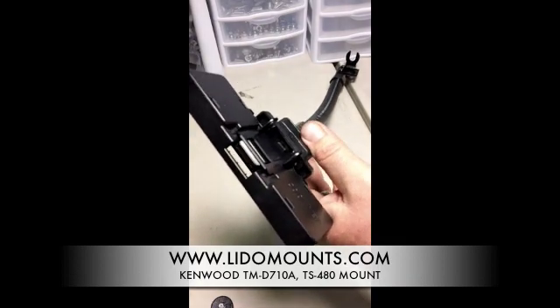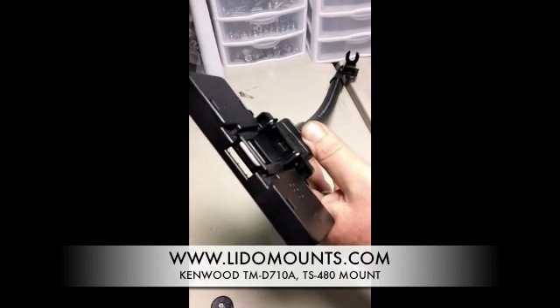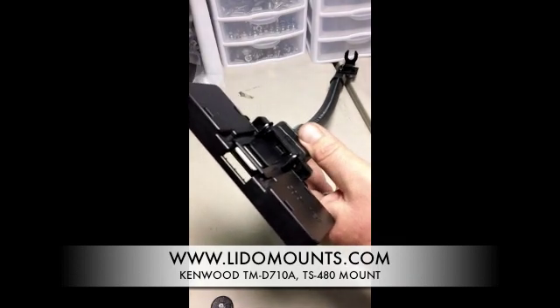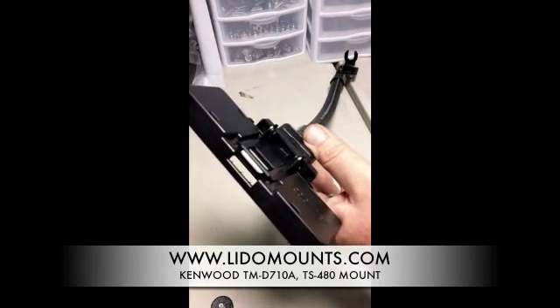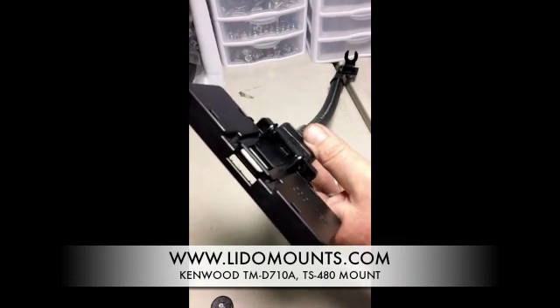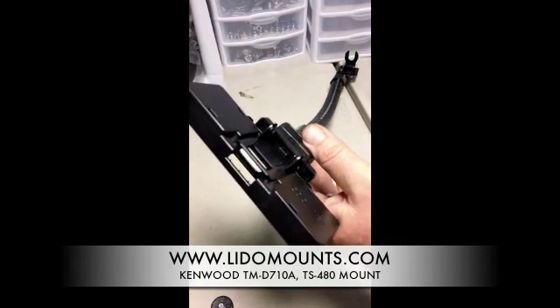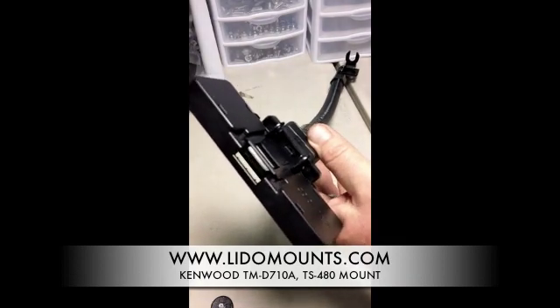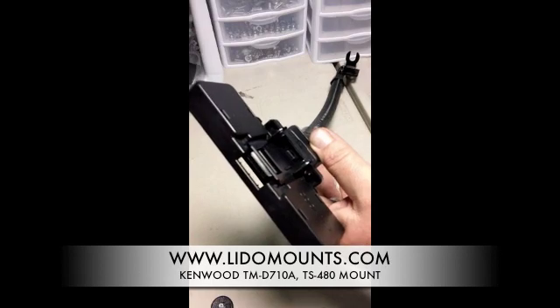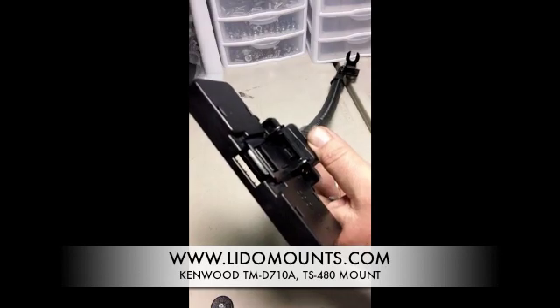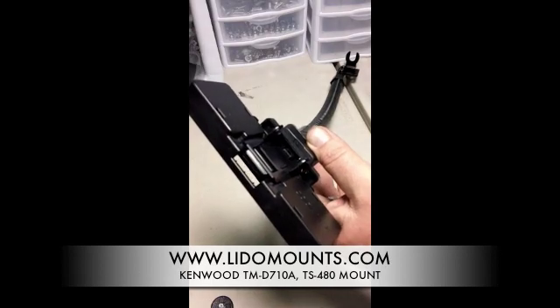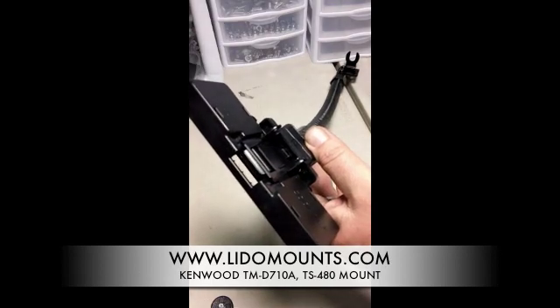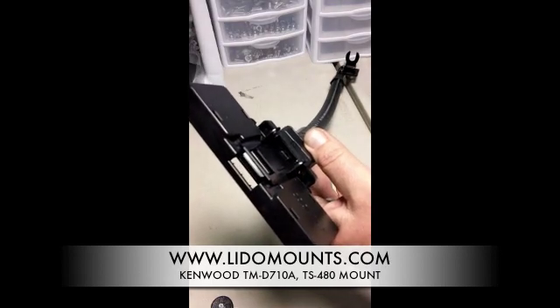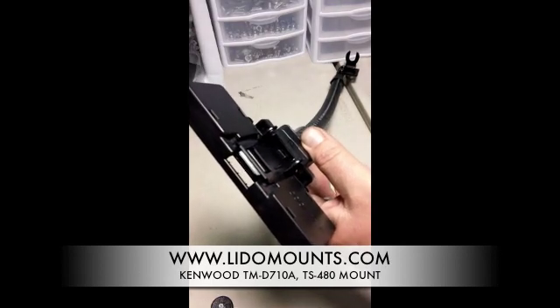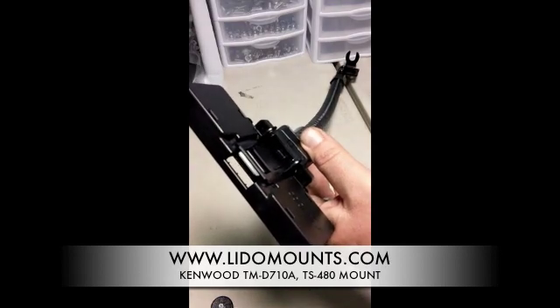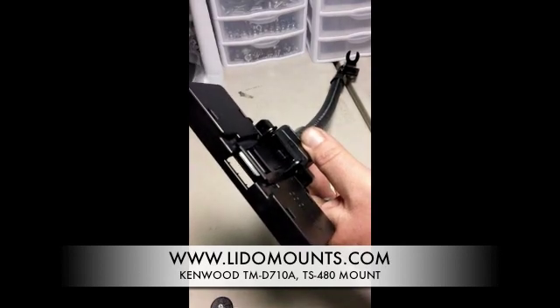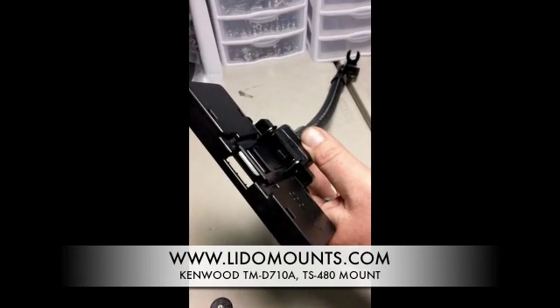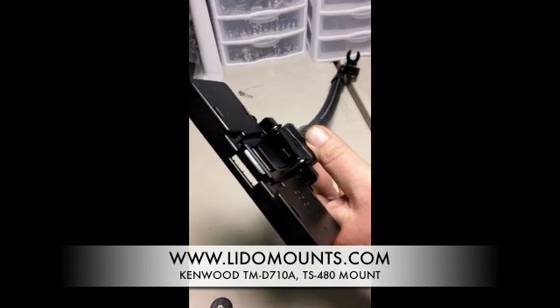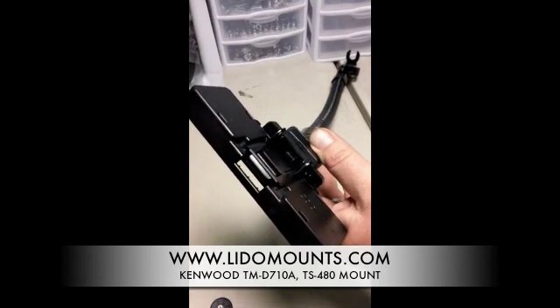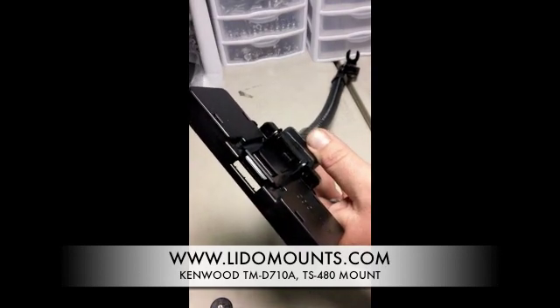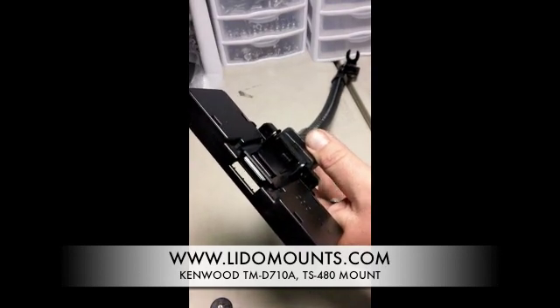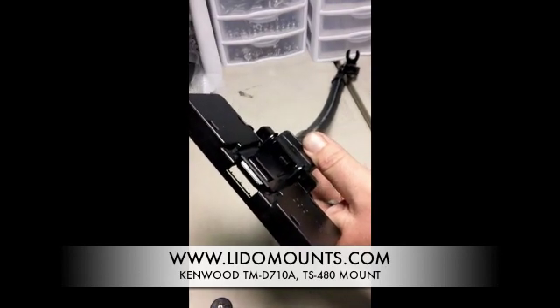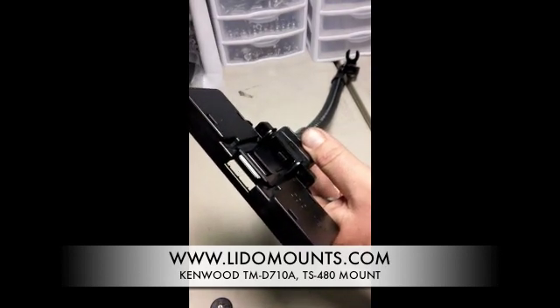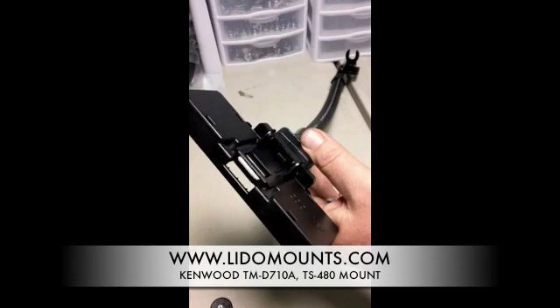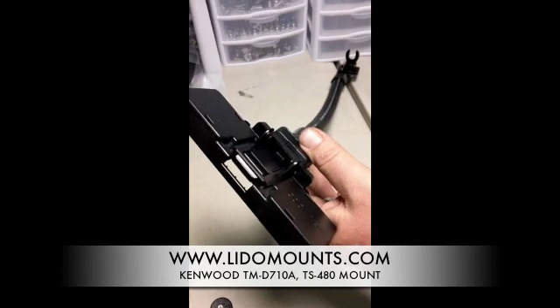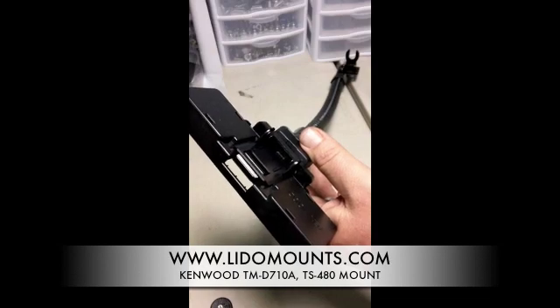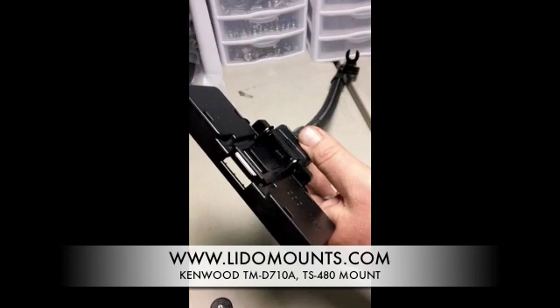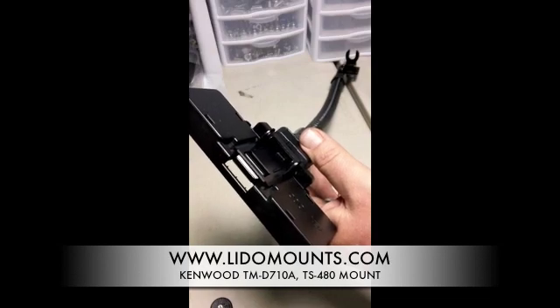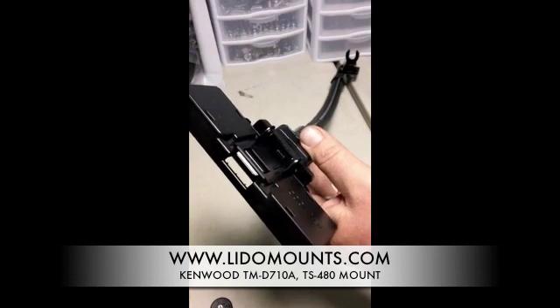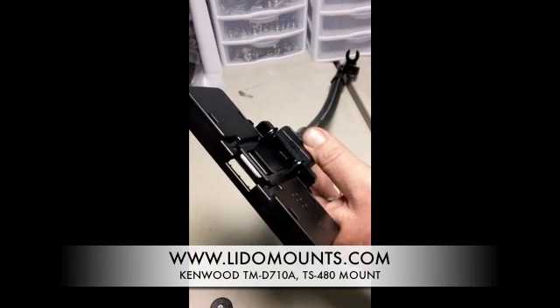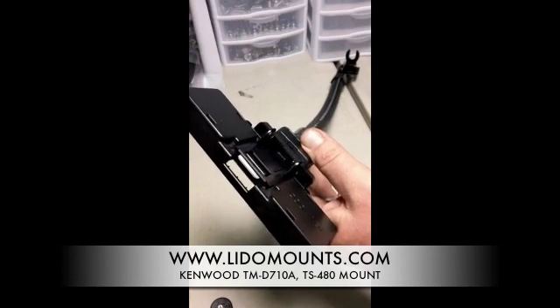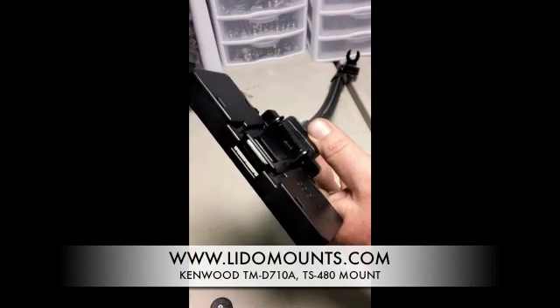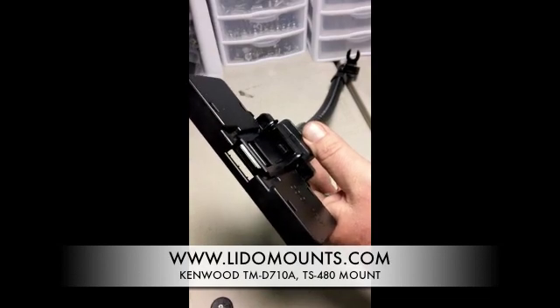If you have any questions you can email me at jim@lidomounts.com or give us a call at 949-208-2651. Thank you for listening.